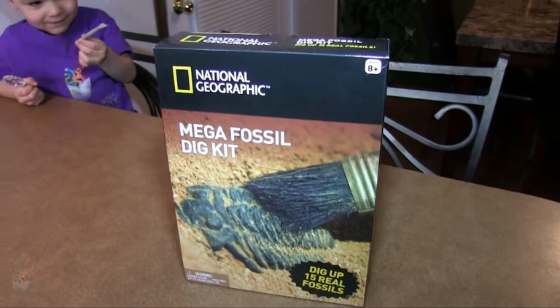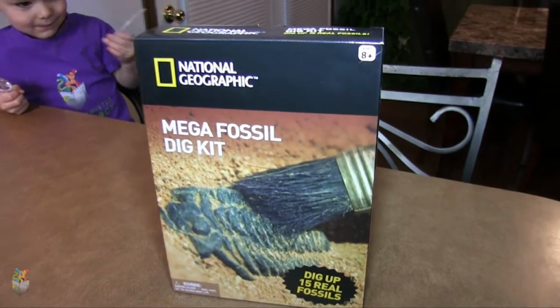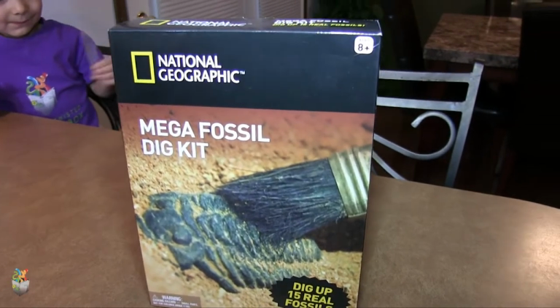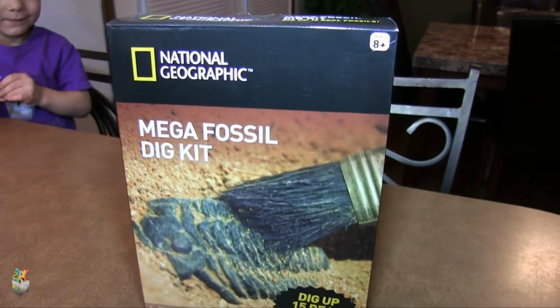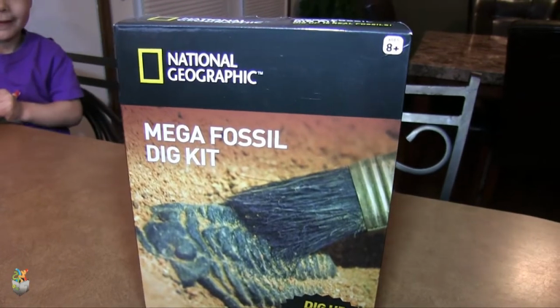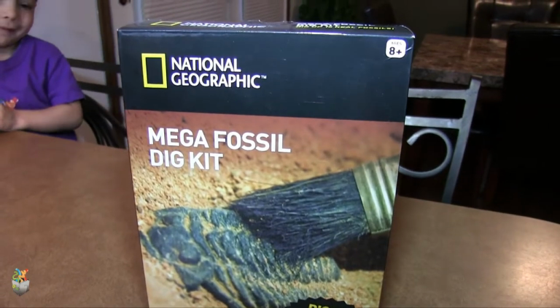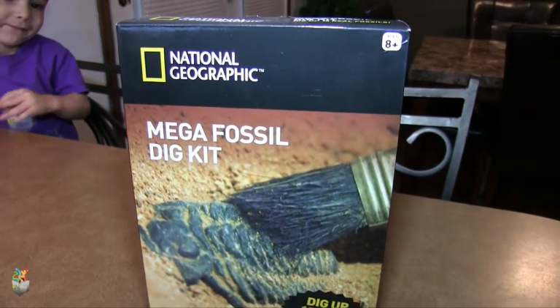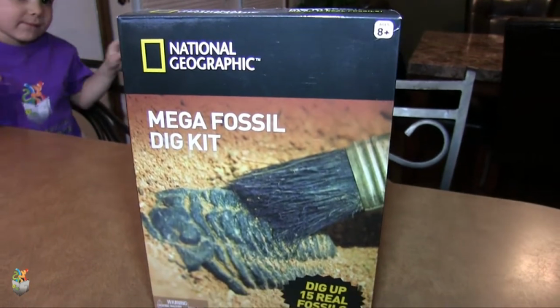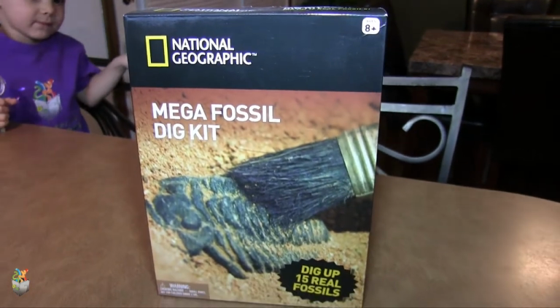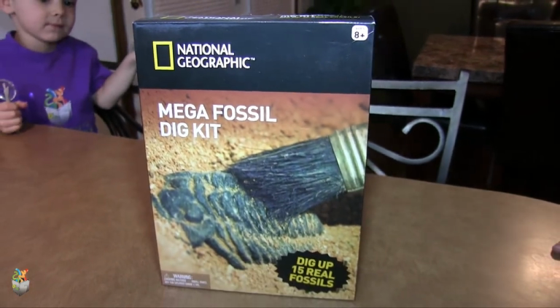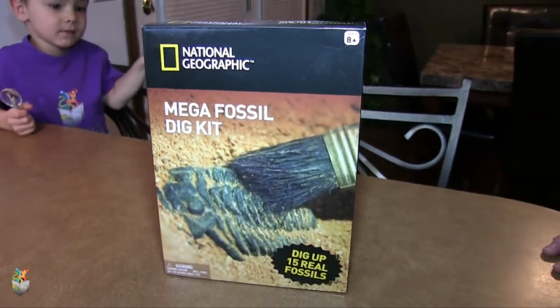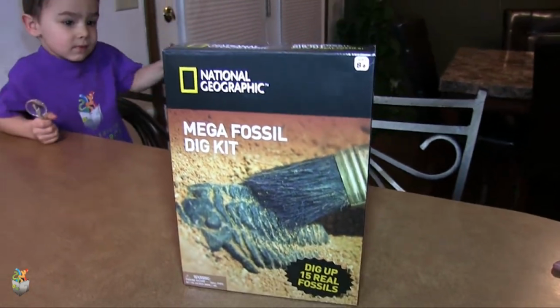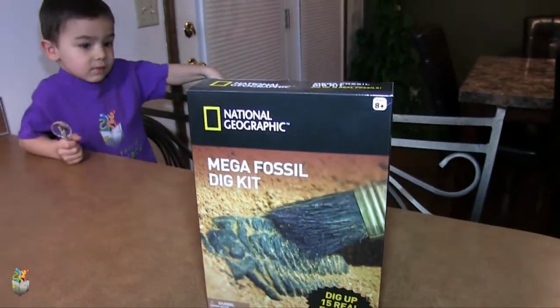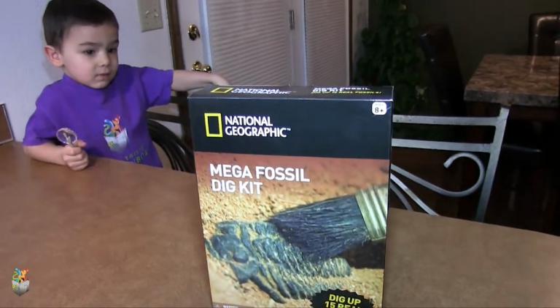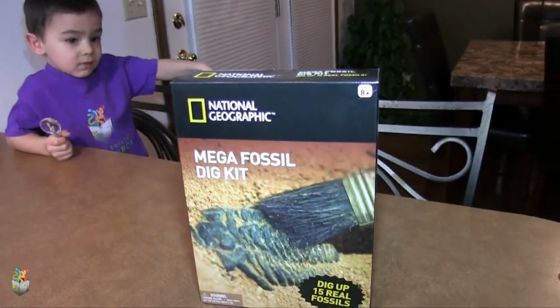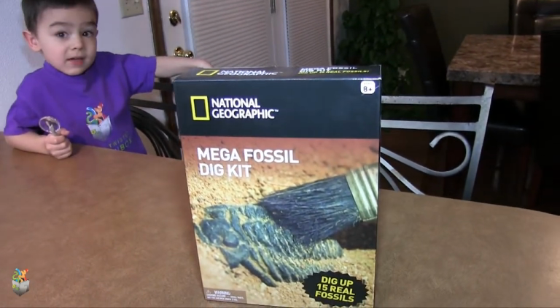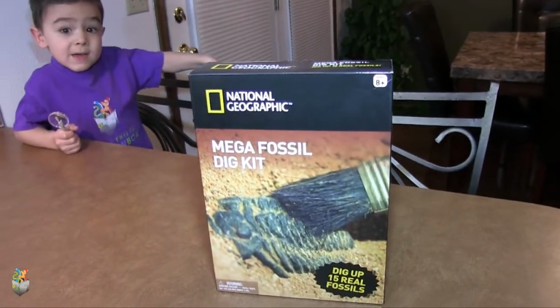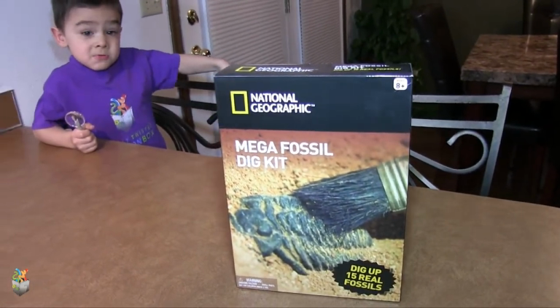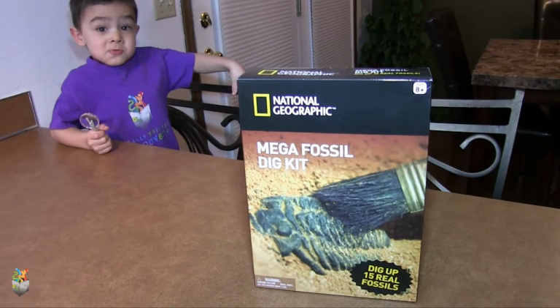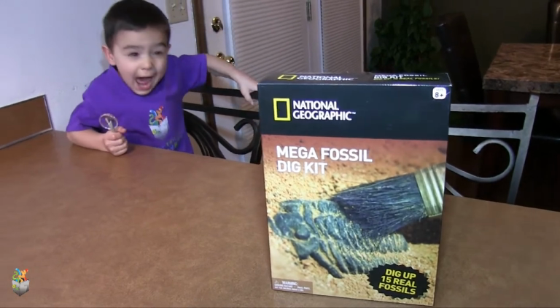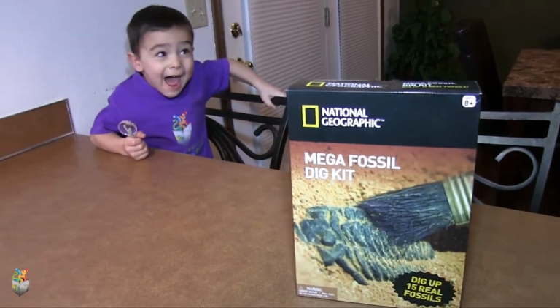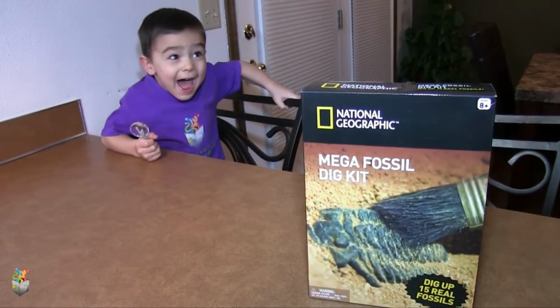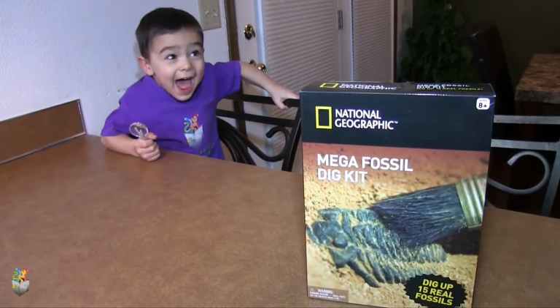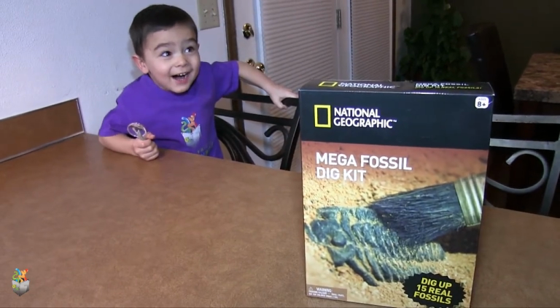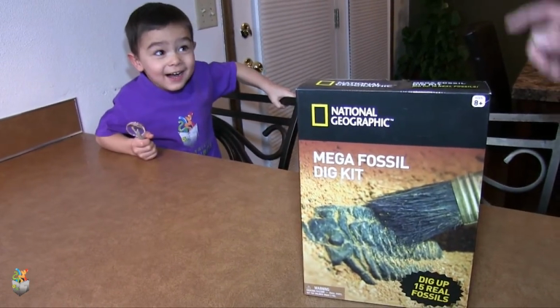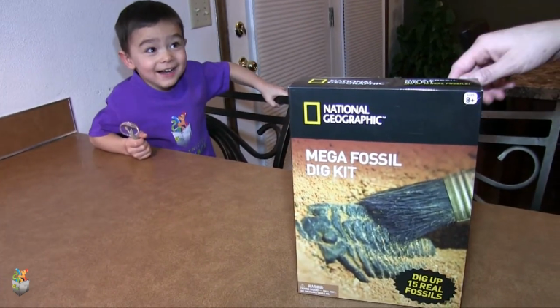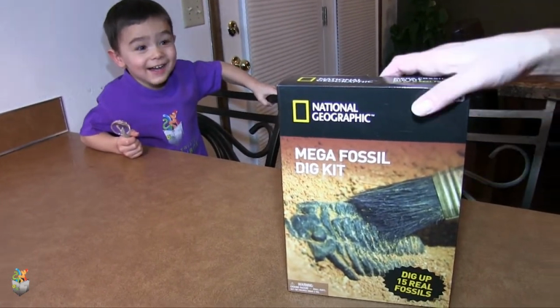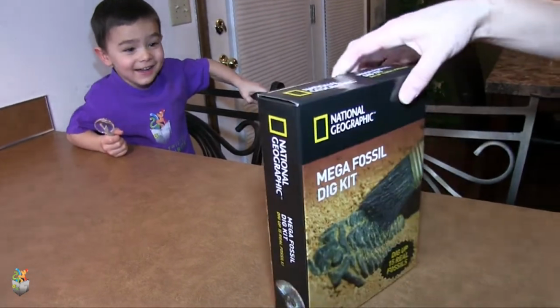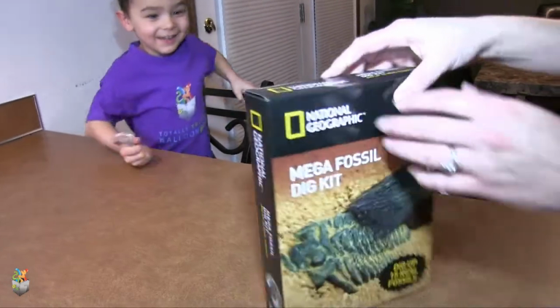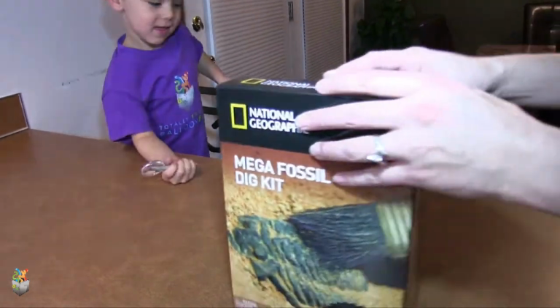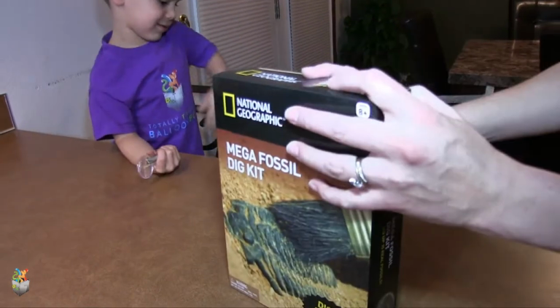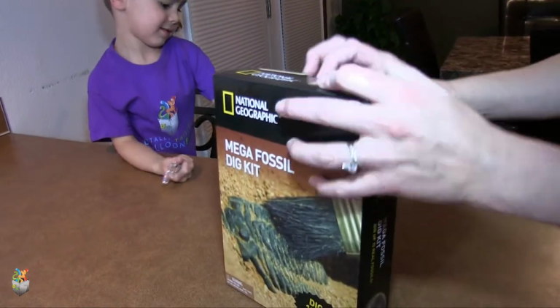Today we're going to work with the National Geographic Mega Fossil Dig Kit. Let's open it up and see what we have.